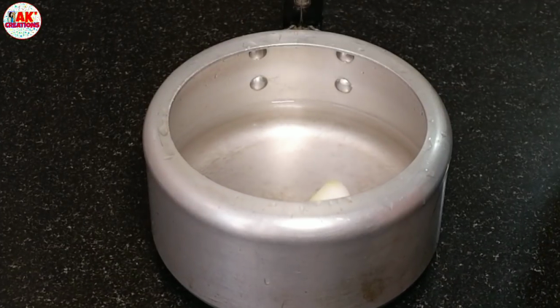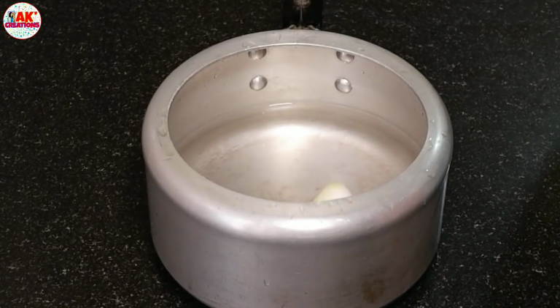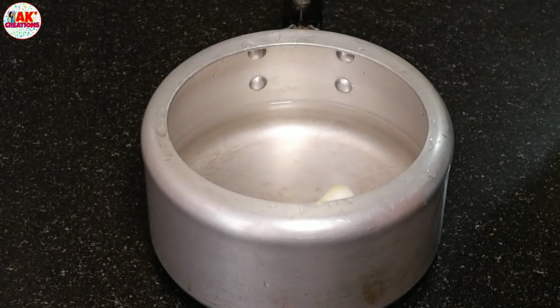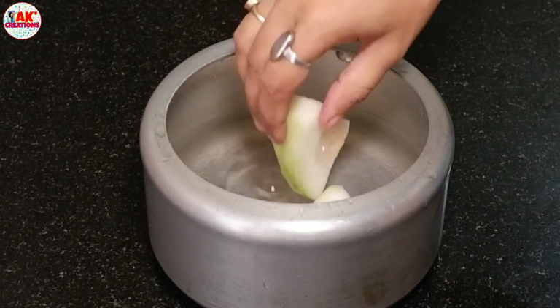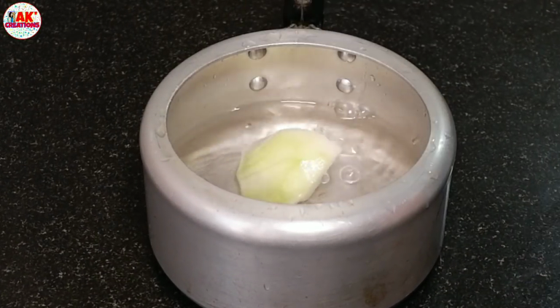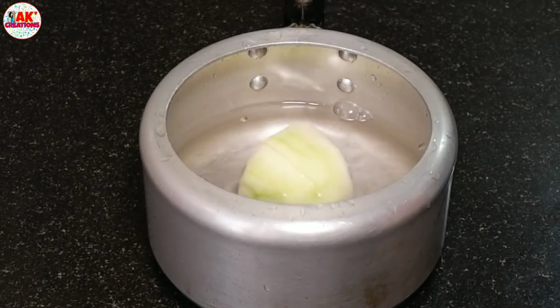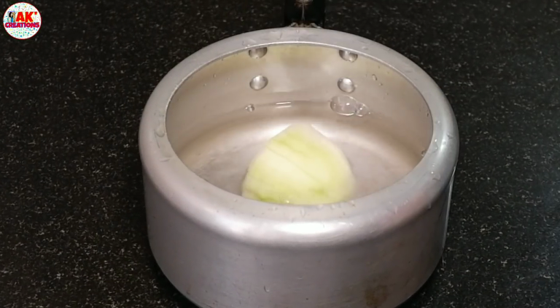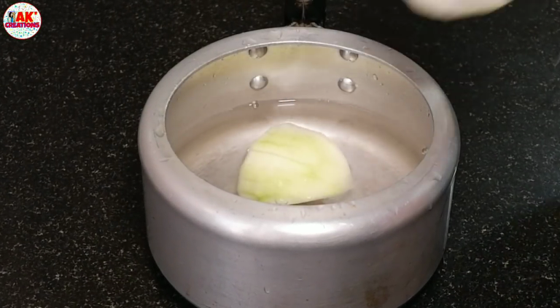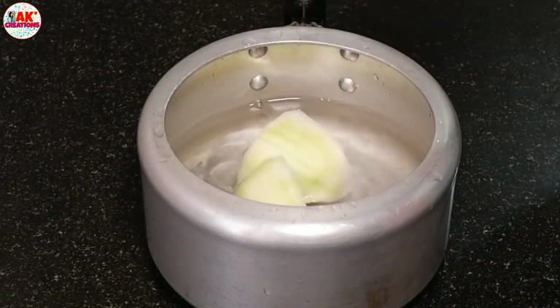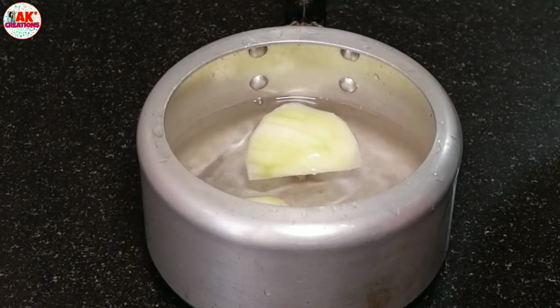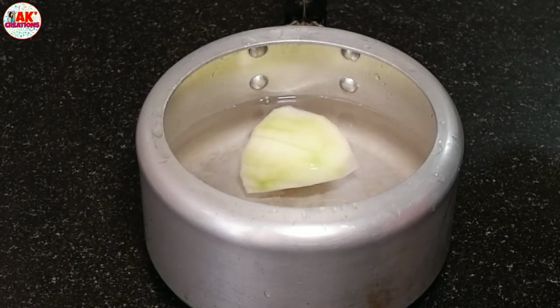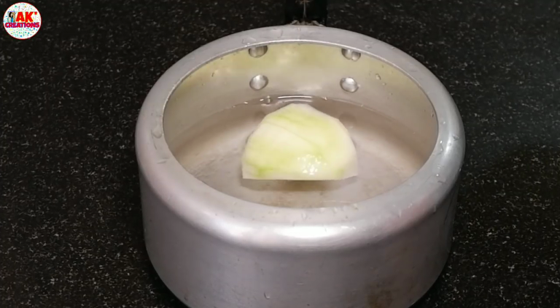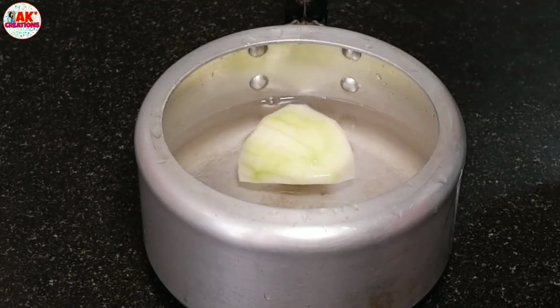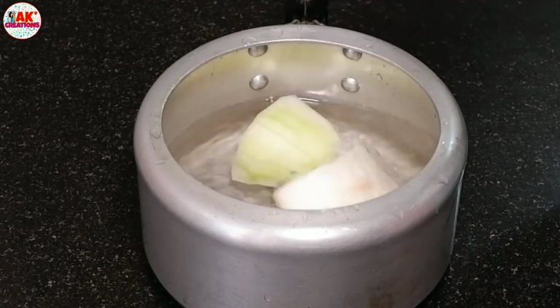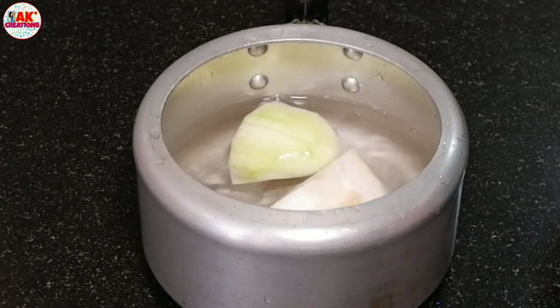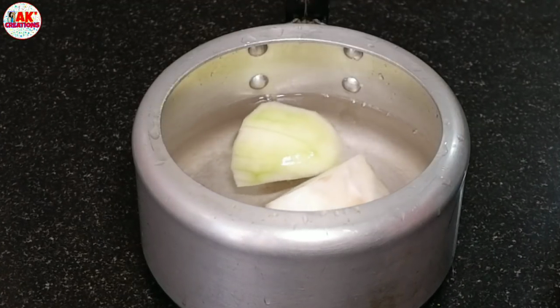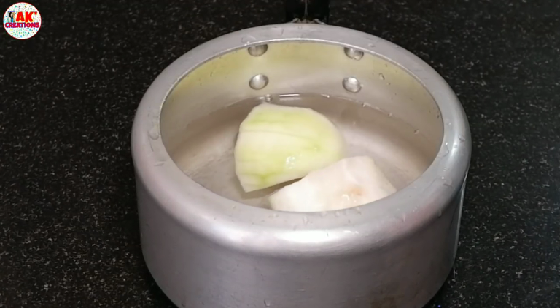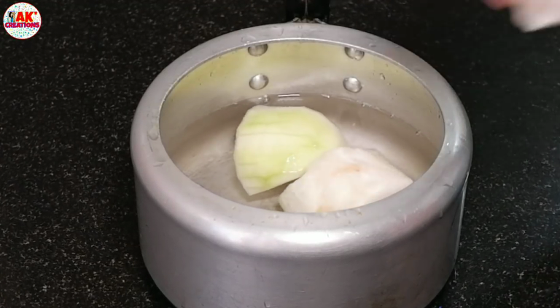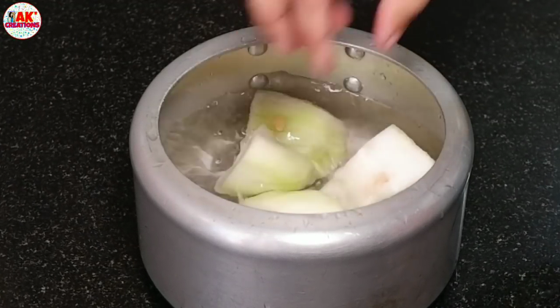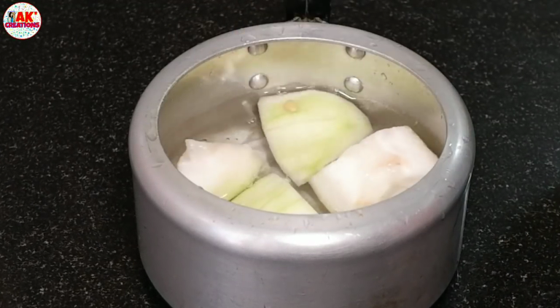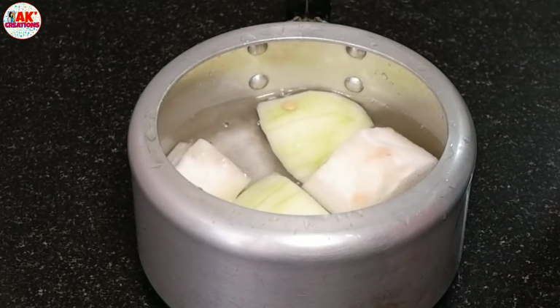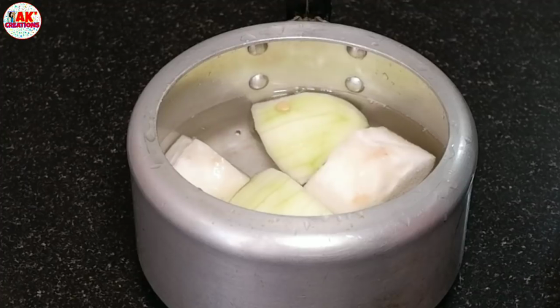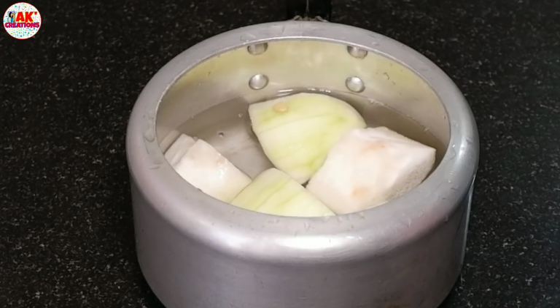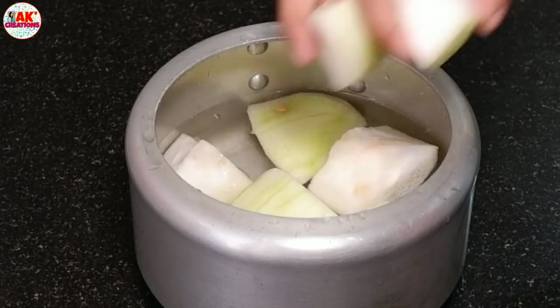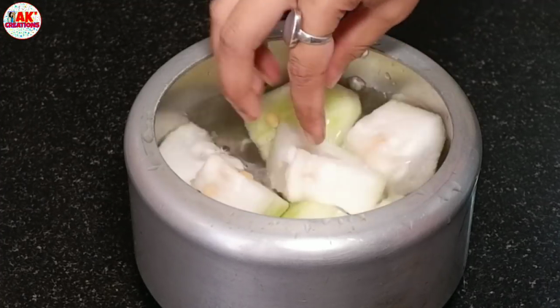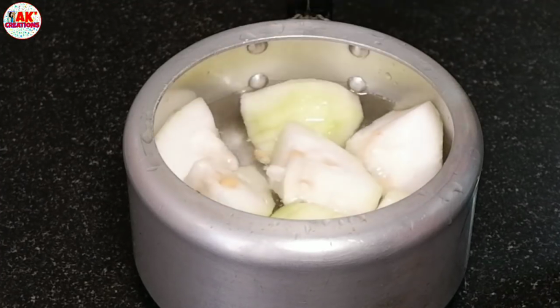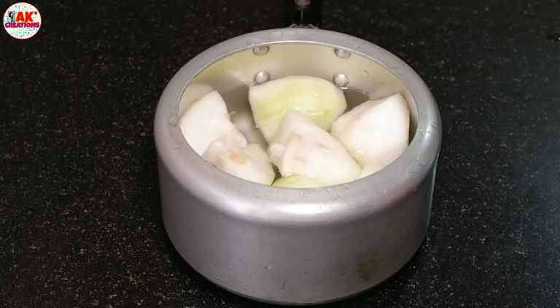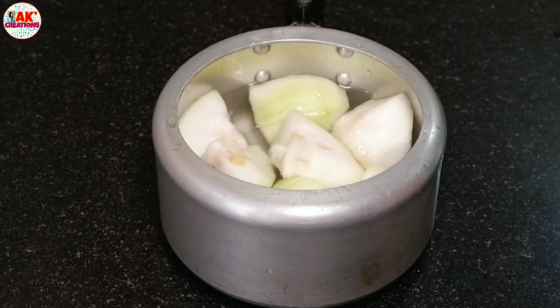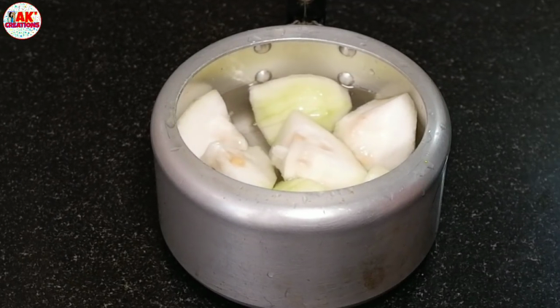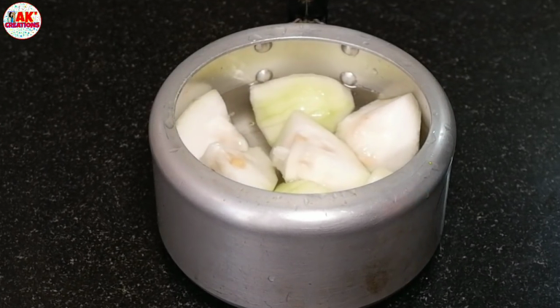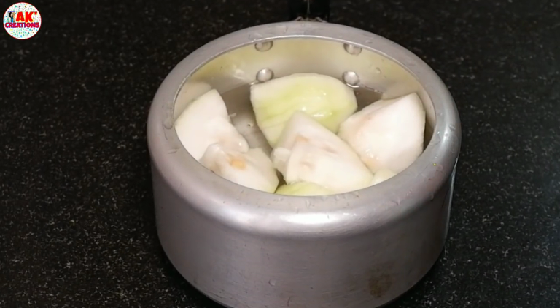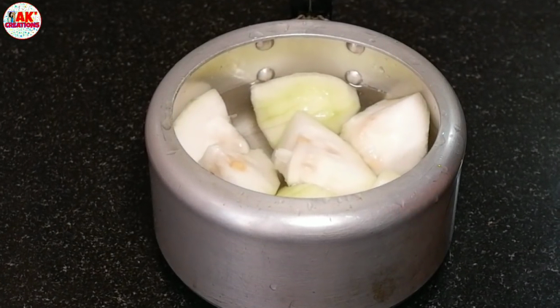I have to look at the pressure cooker. In fact, the pressure cooker is also on the bottom of the pressure cooker.